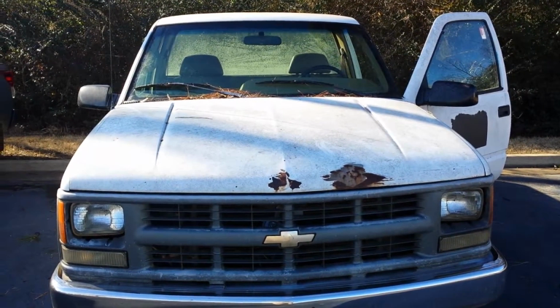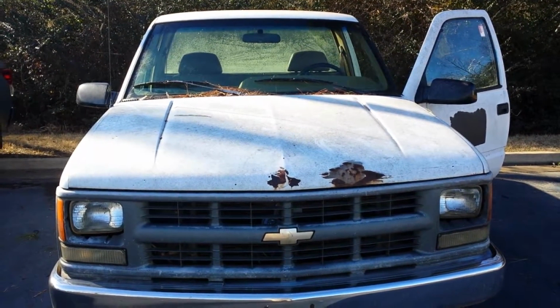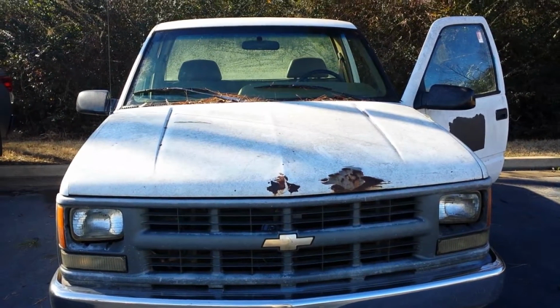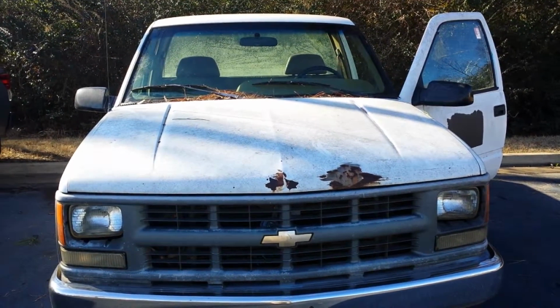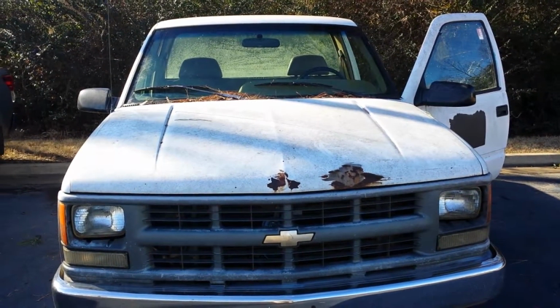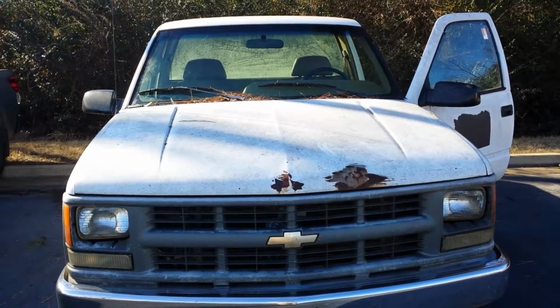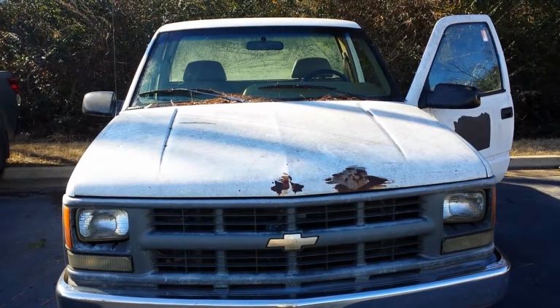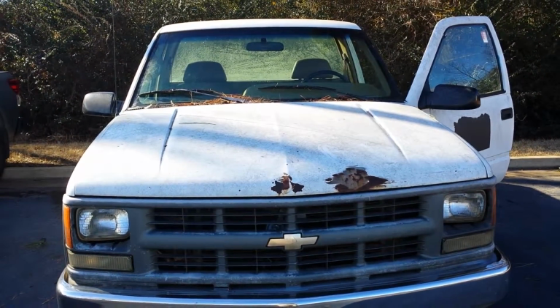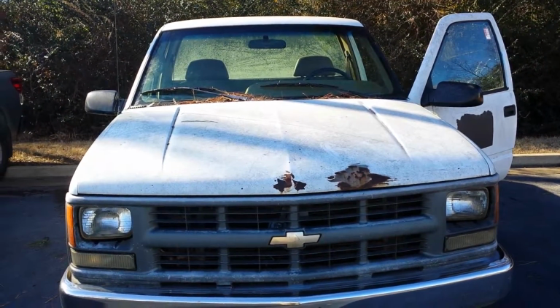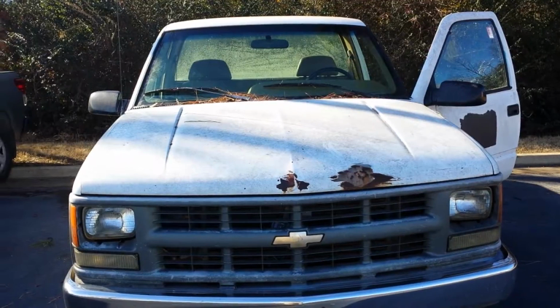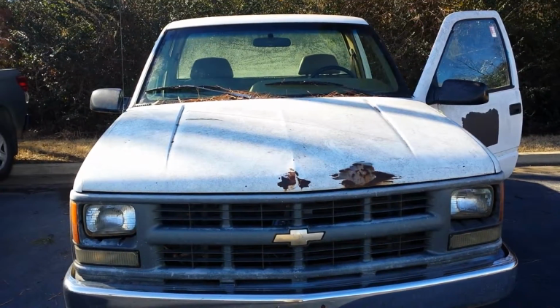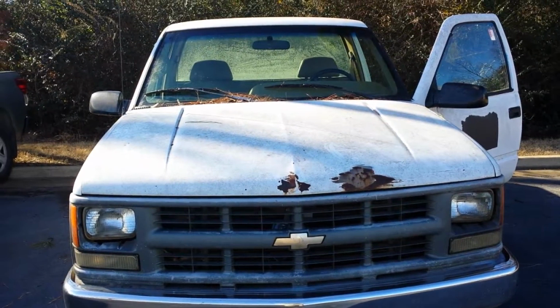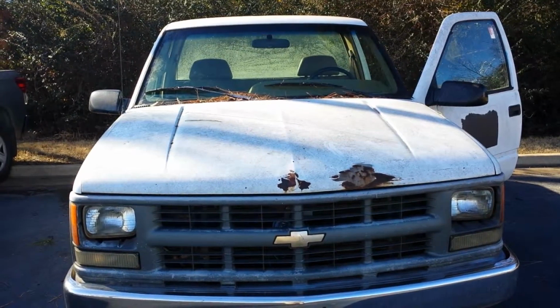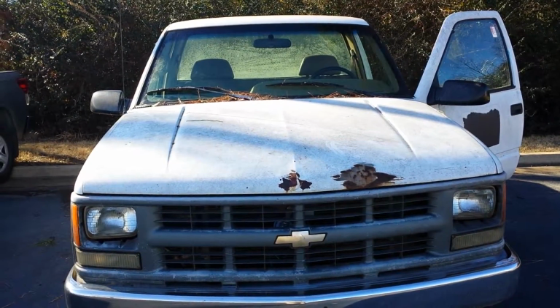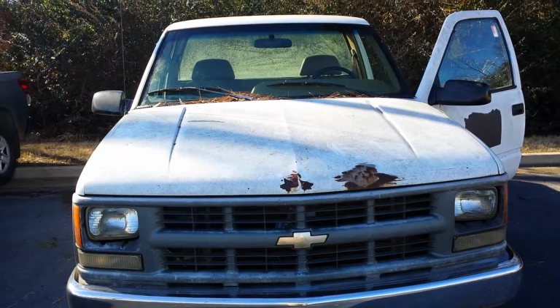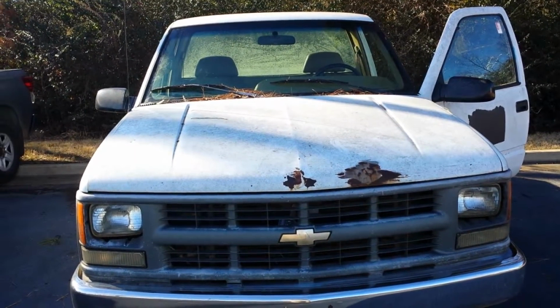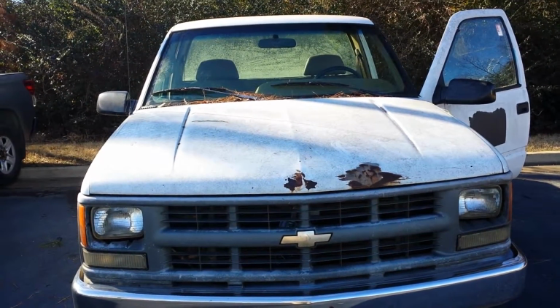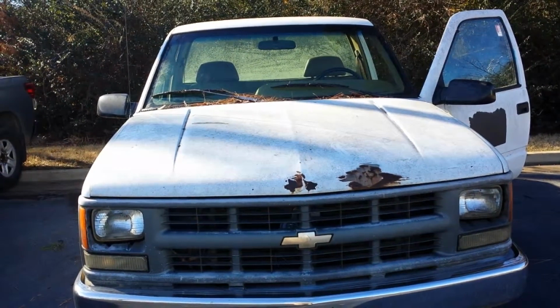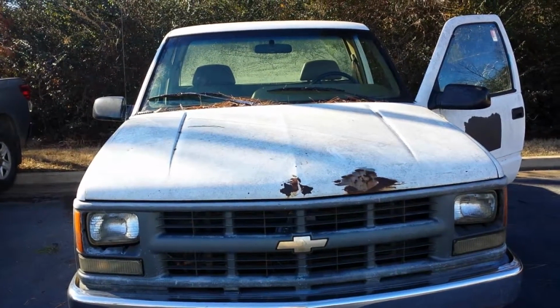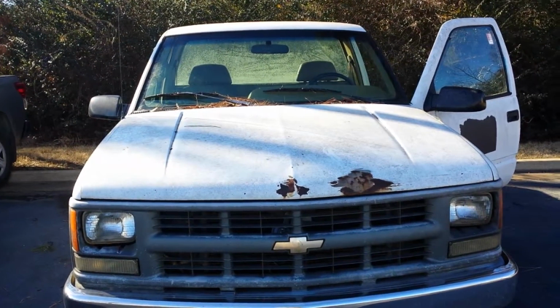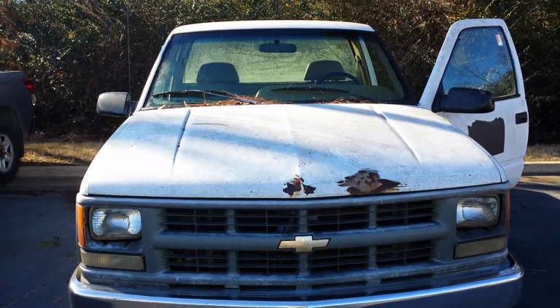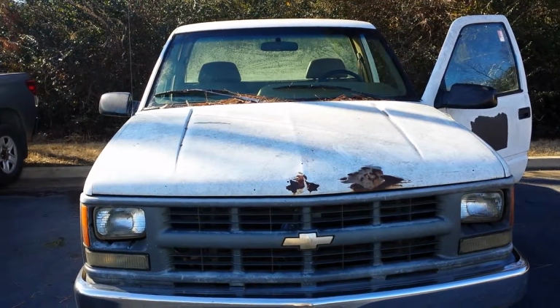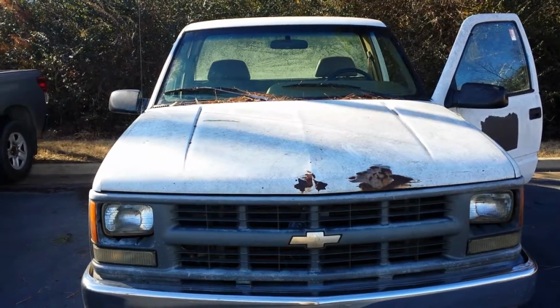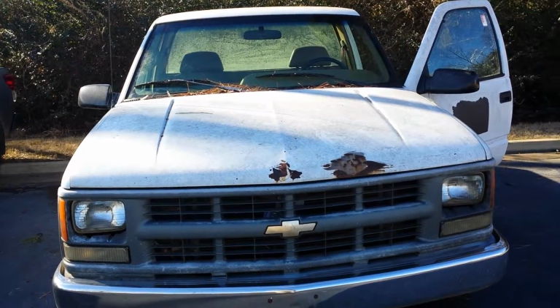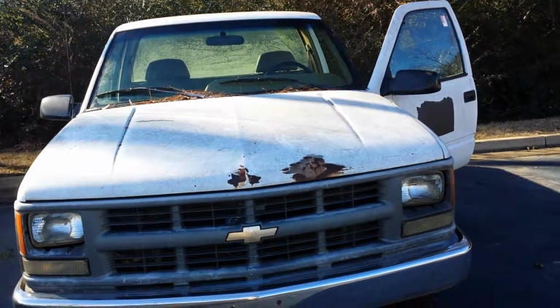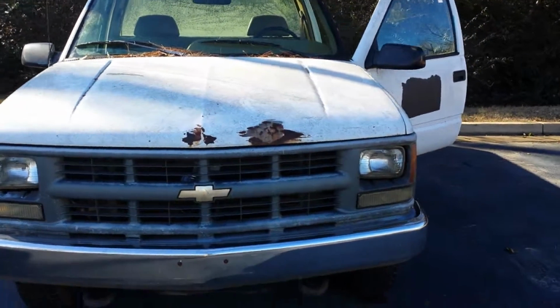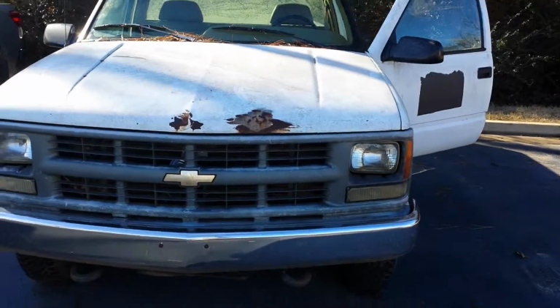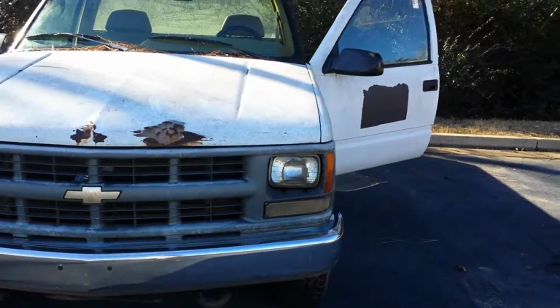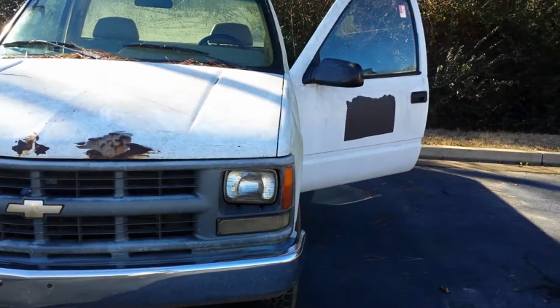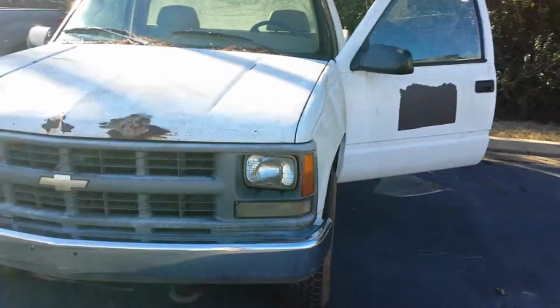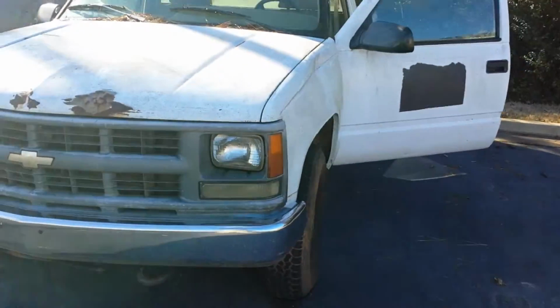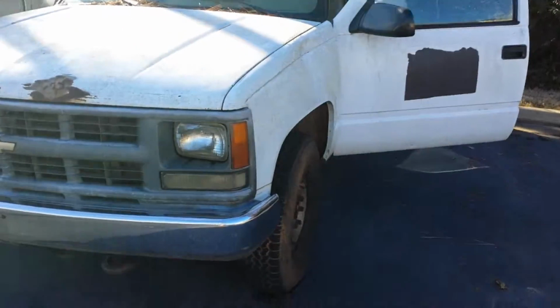Hi, this is Kelly with LaGrange Toyota, showing you the 1995 Chevrolet 2500. It's white in color and it has 158,000 miles on it.